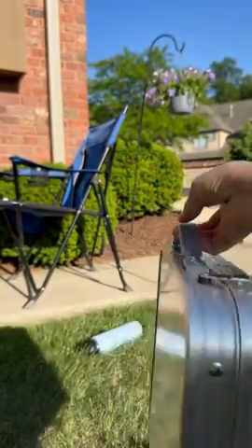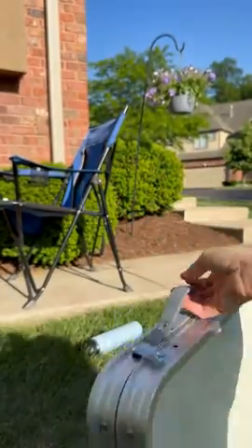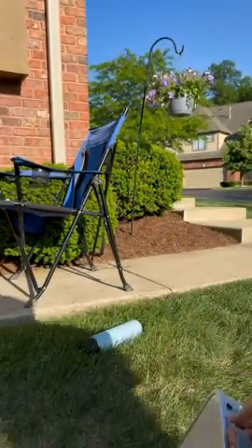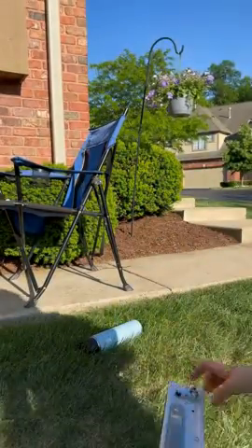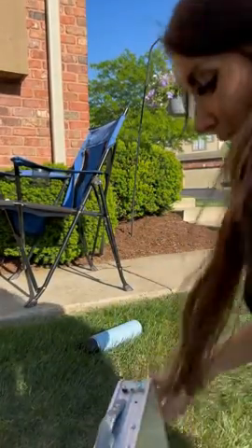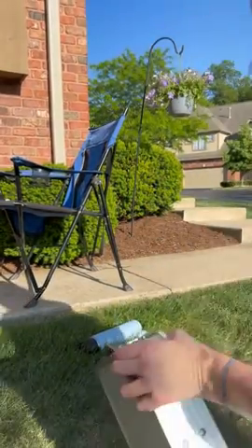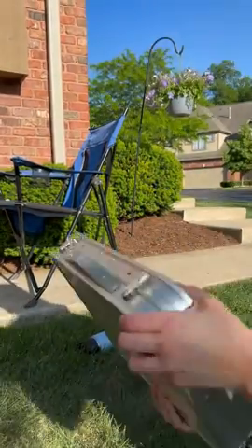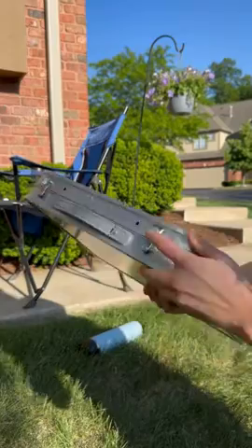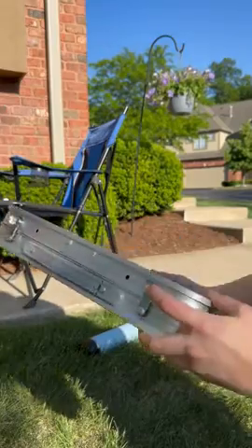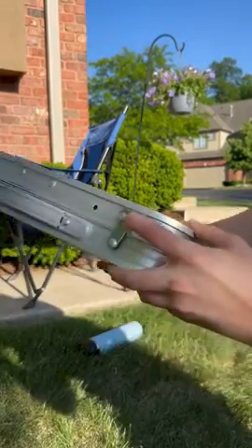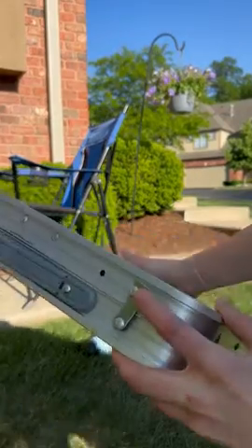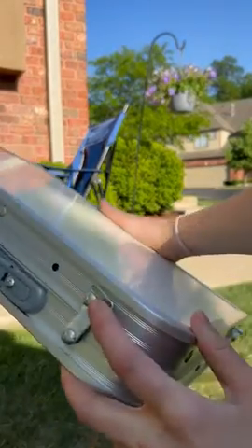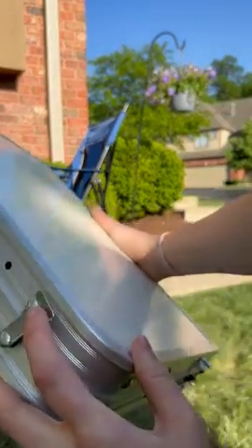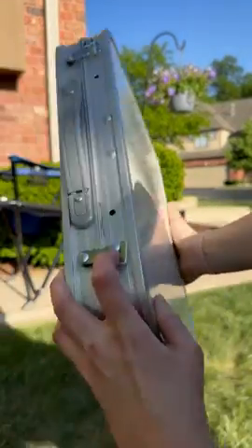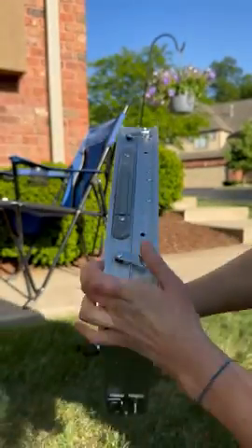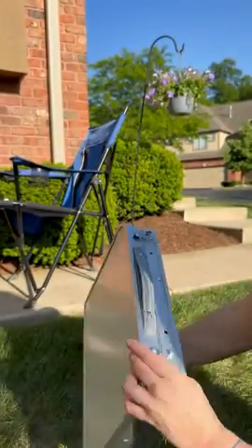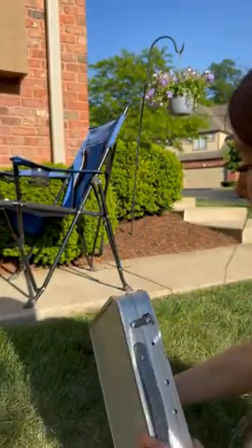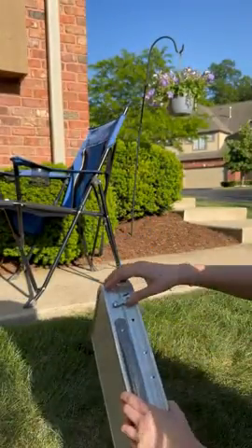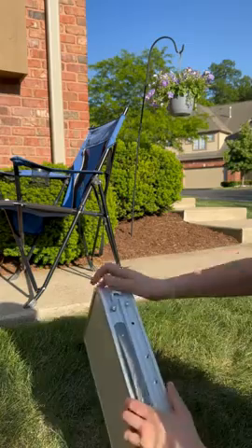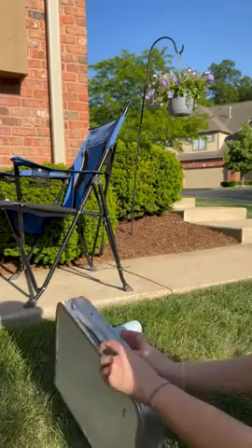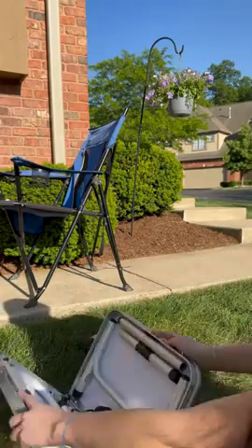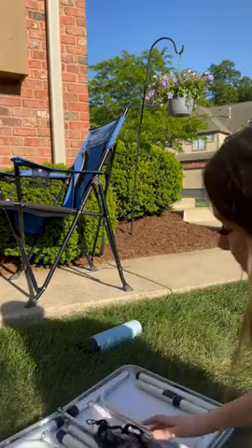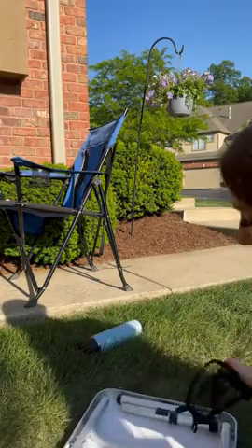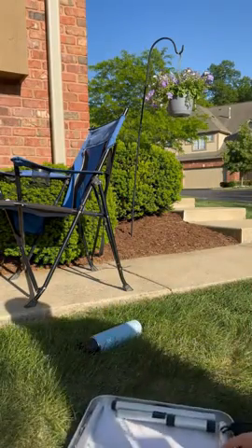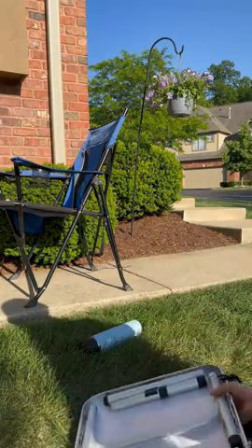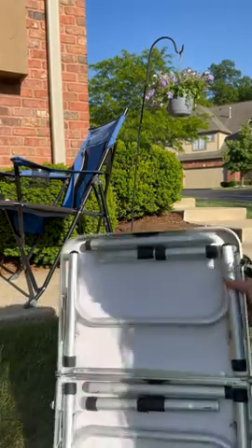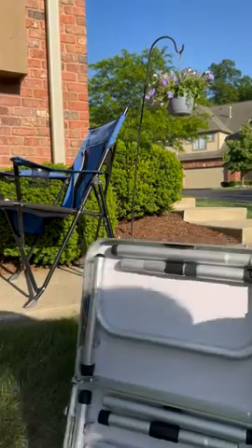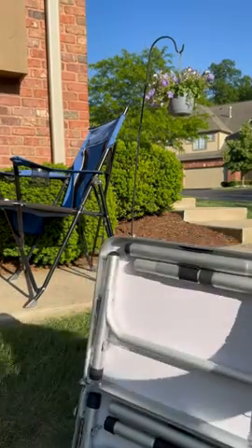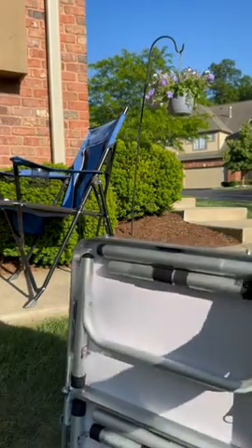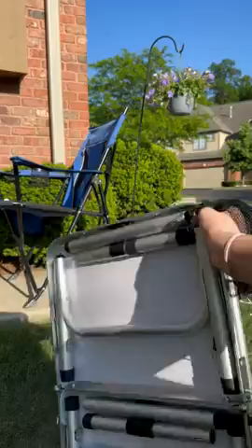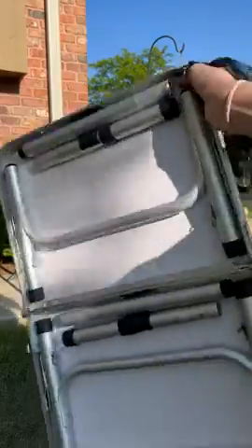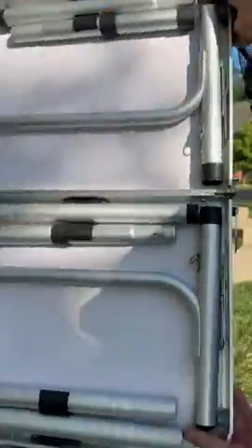Fold it up and then you're going to unlock these. Open it up. This is what it looks like on the inside.